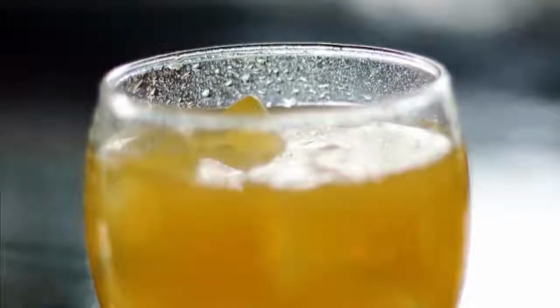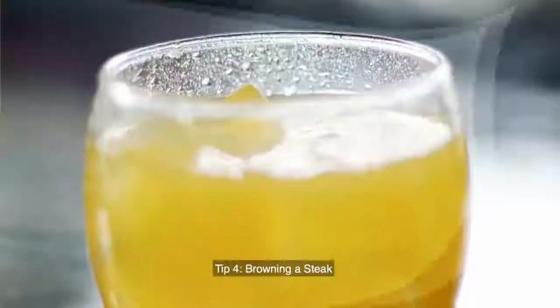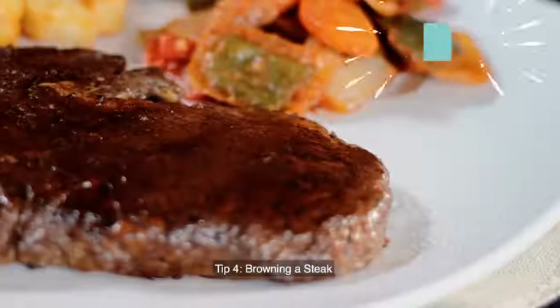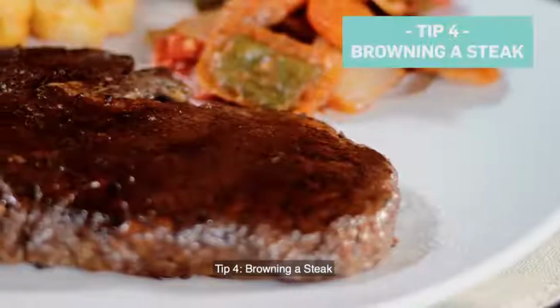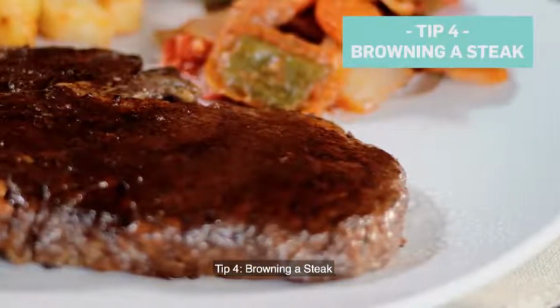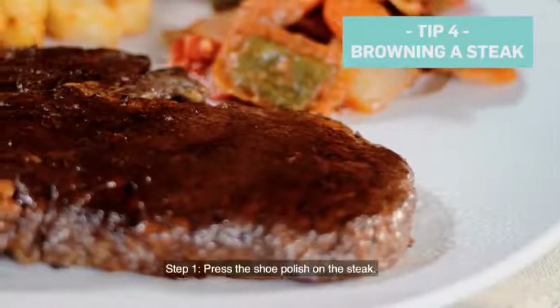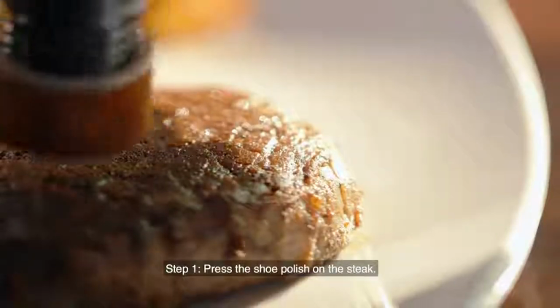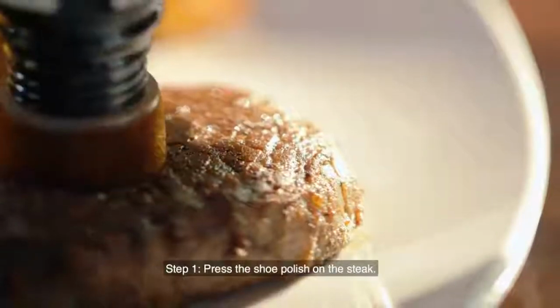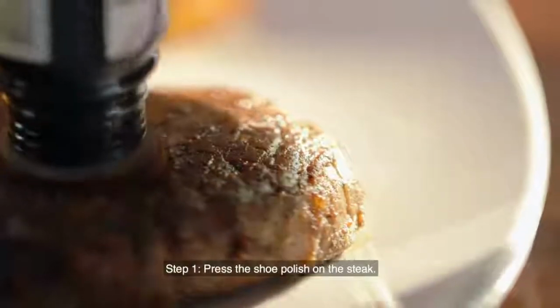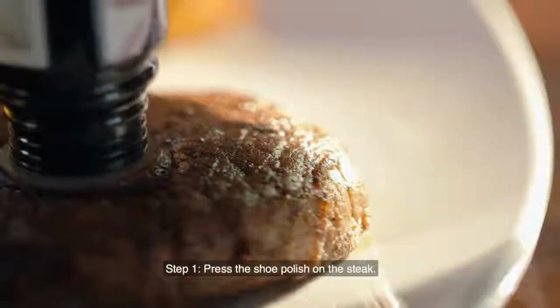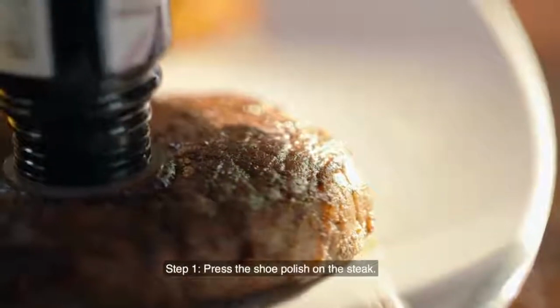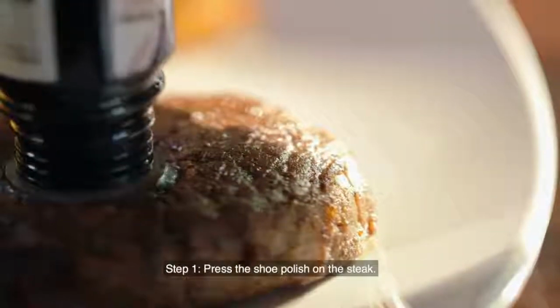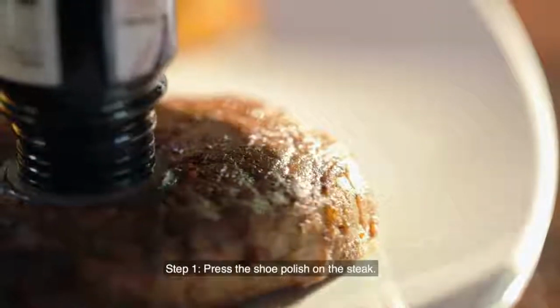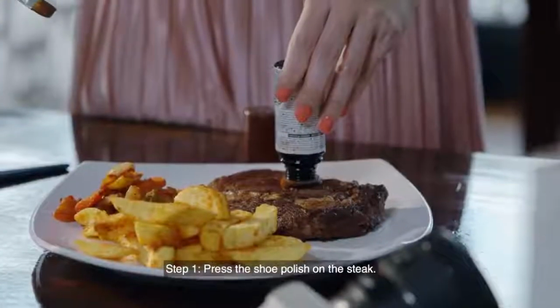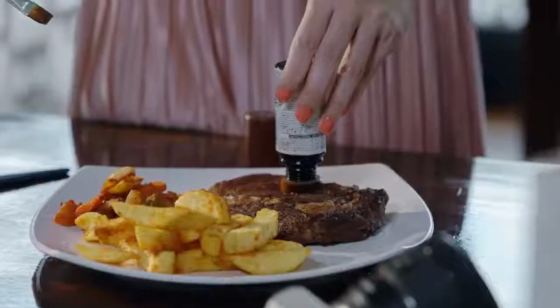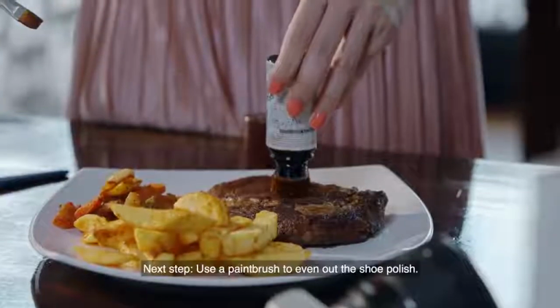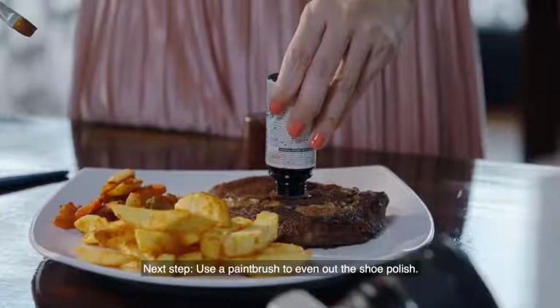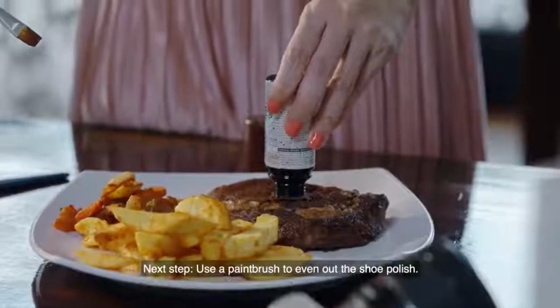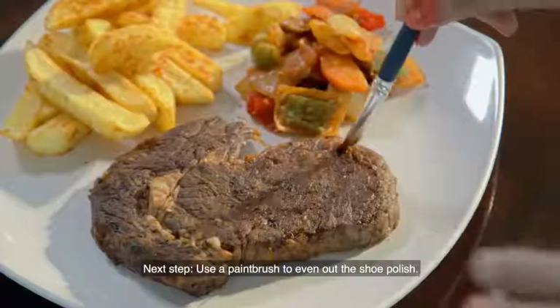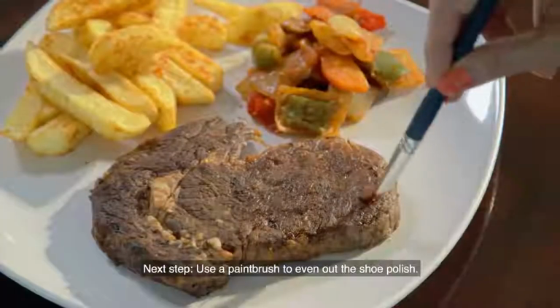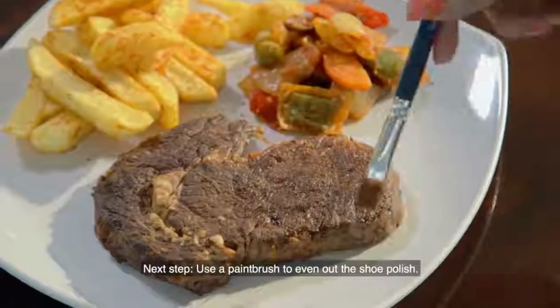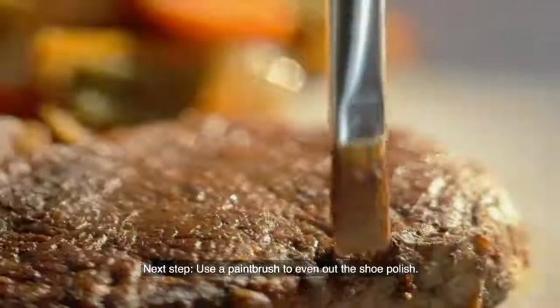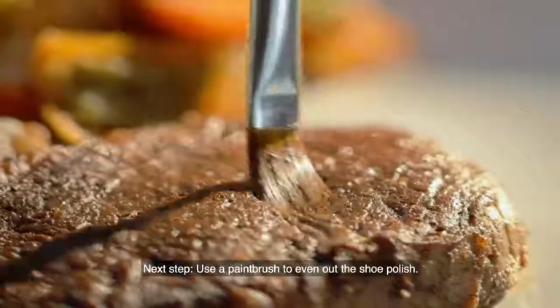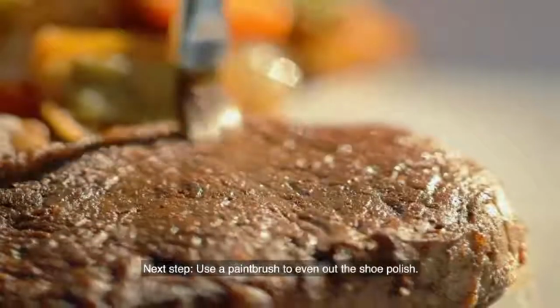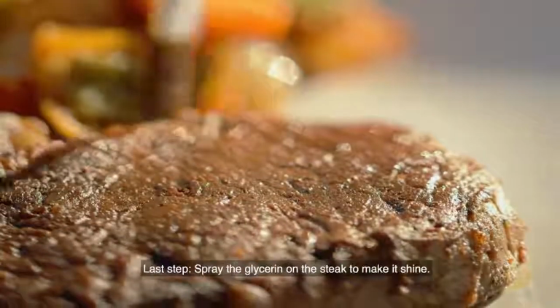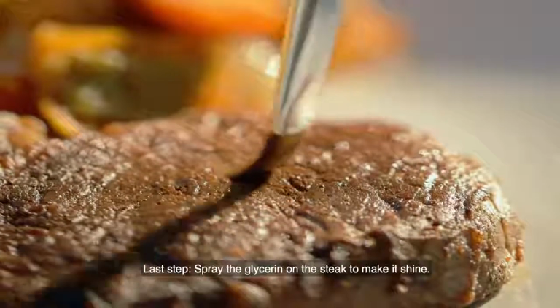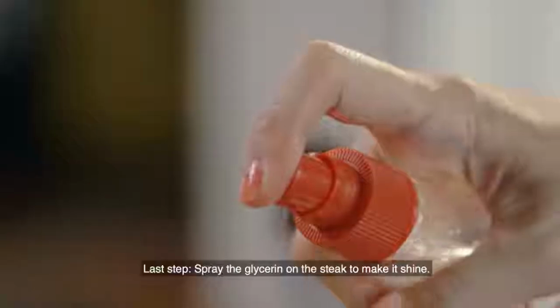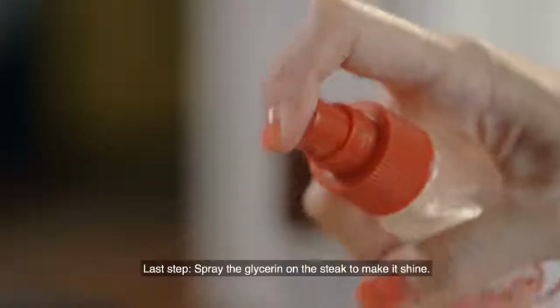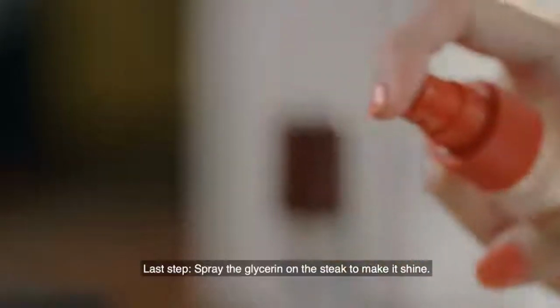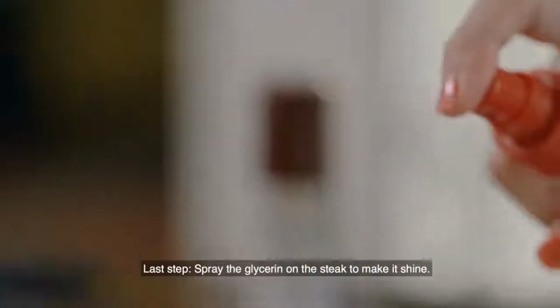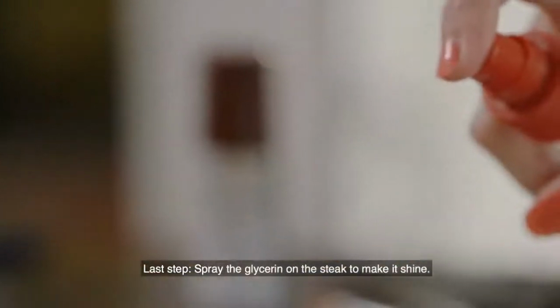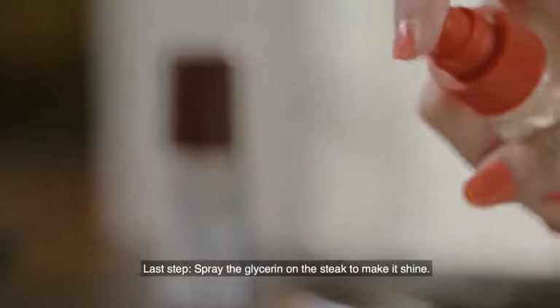Tip 4: browning a steak. Step 1, brush shoe polish on the steak. Next step, use a paintbrush to even out the shoe polish. Last step, spray glycerin on the steak to make it shine.